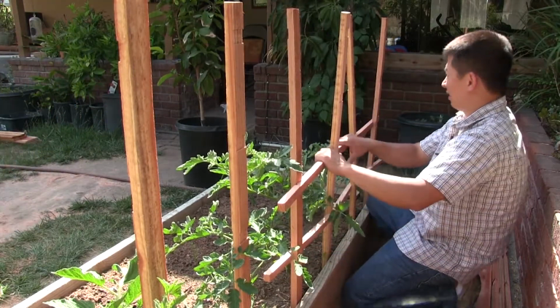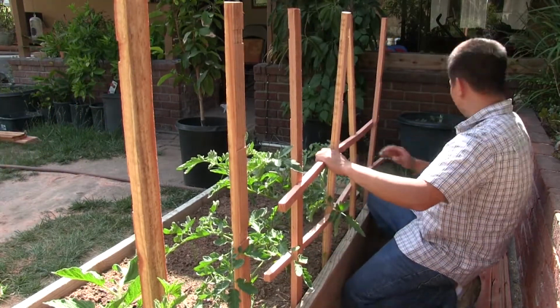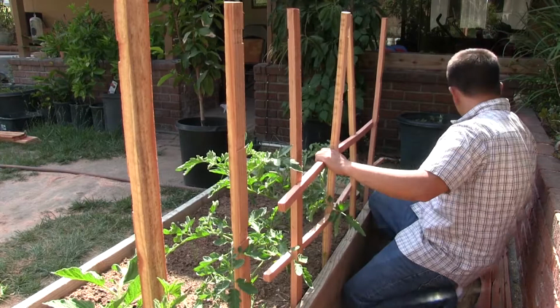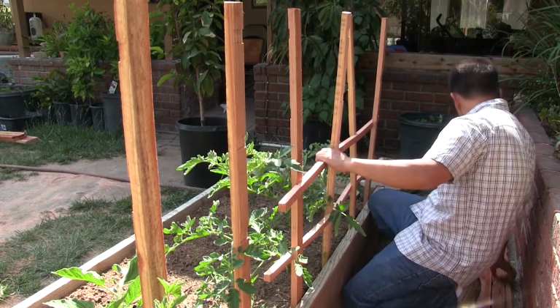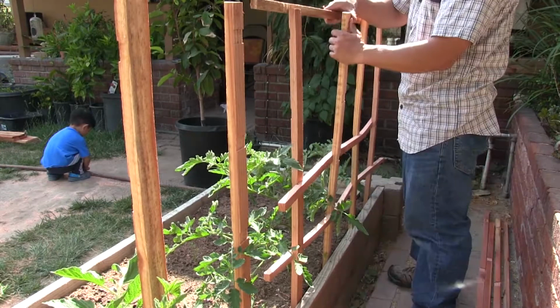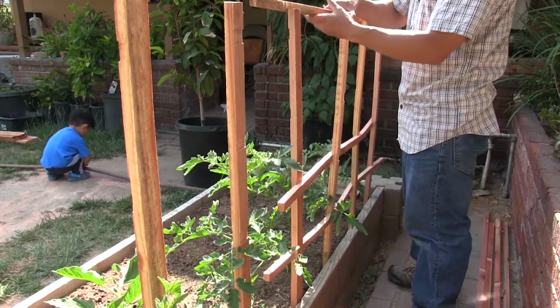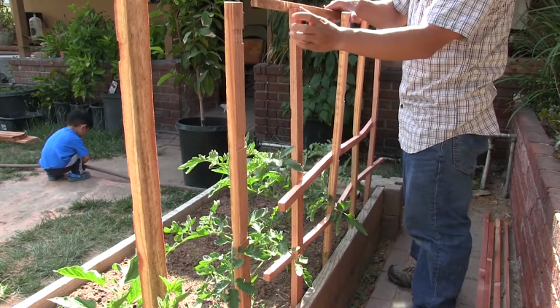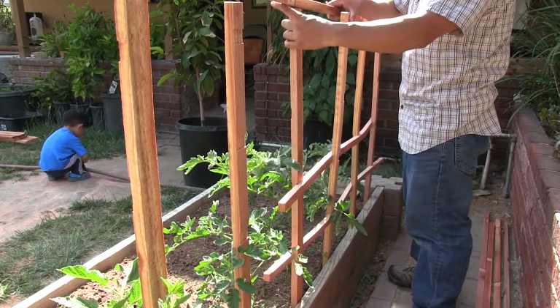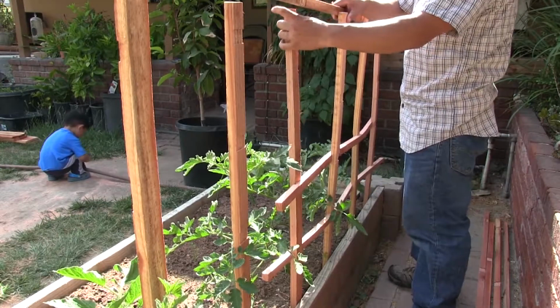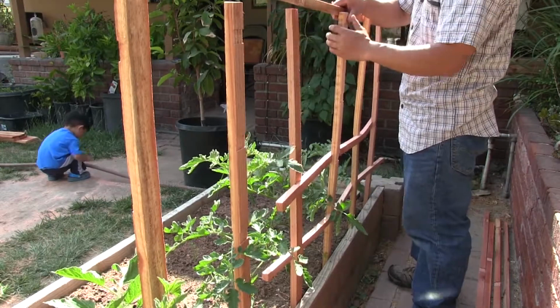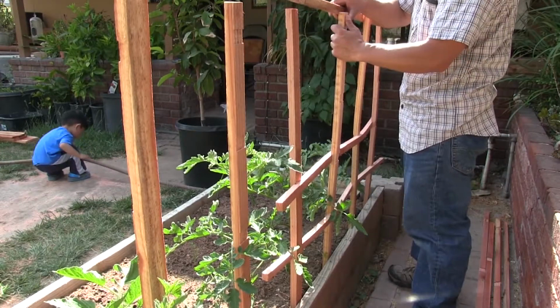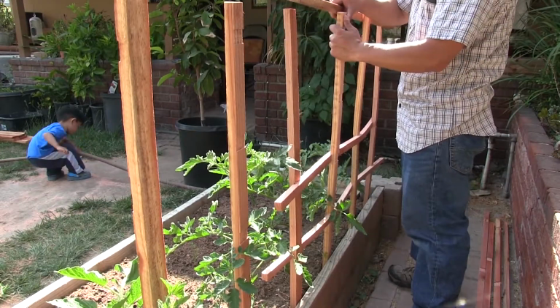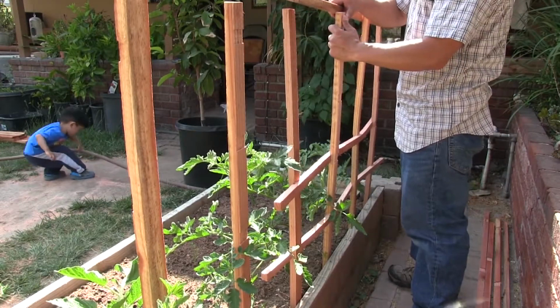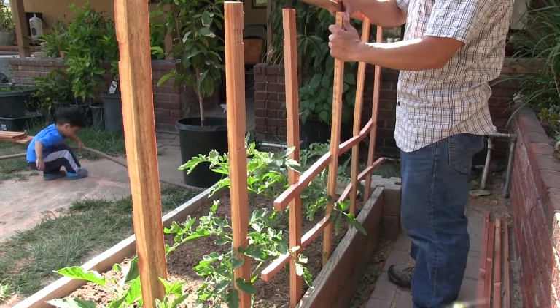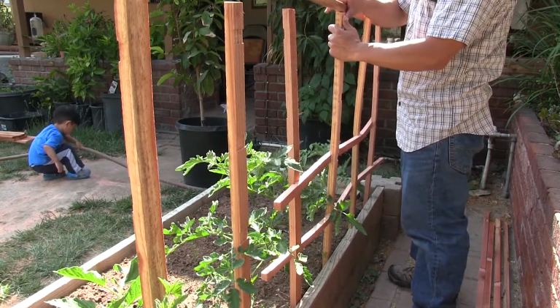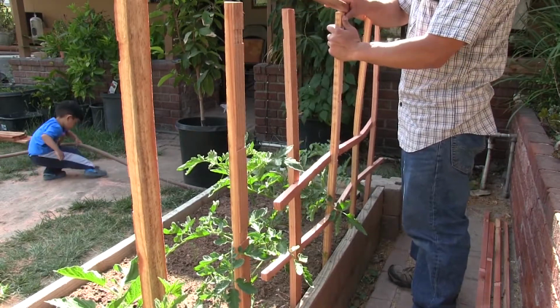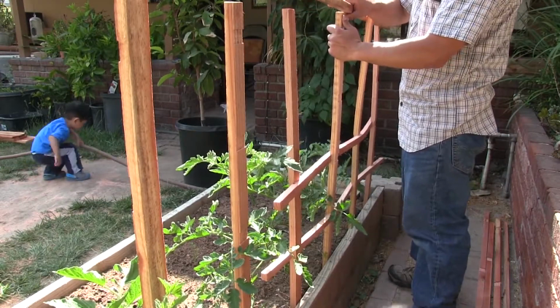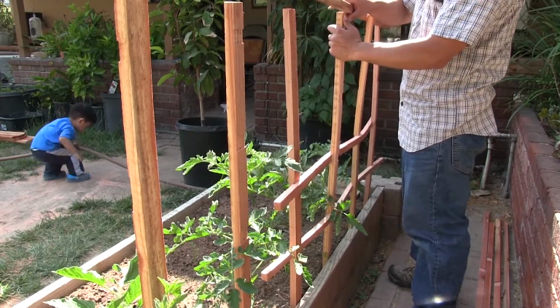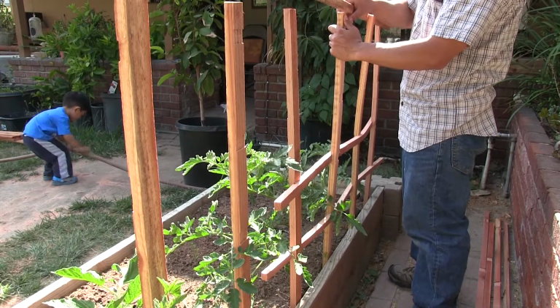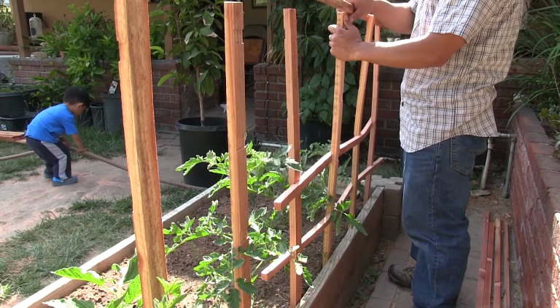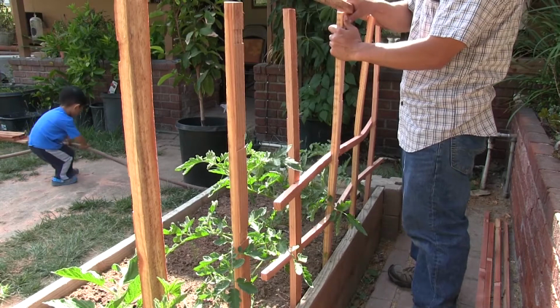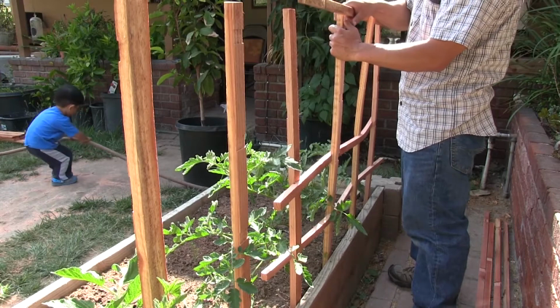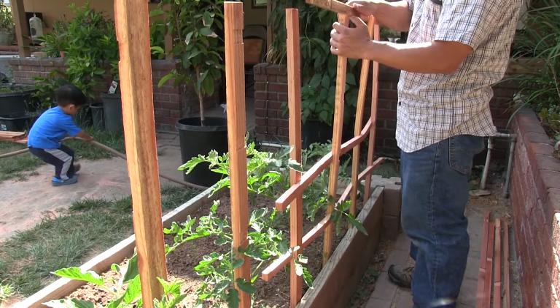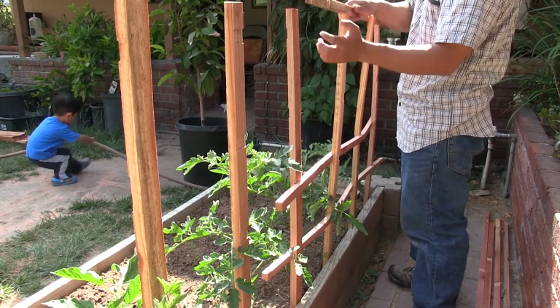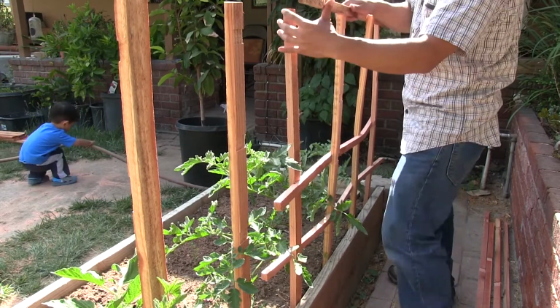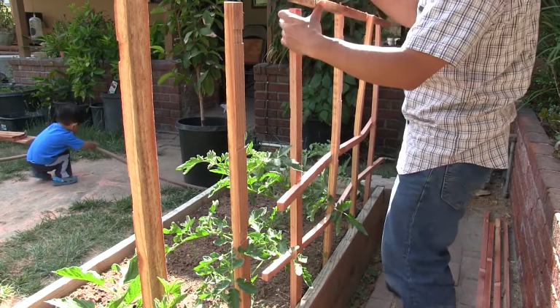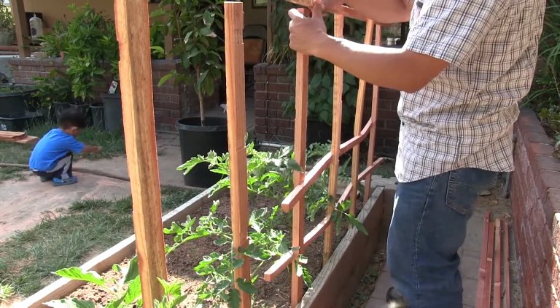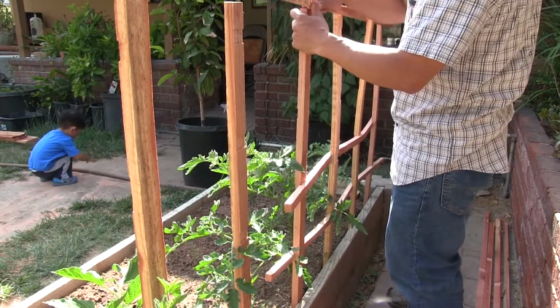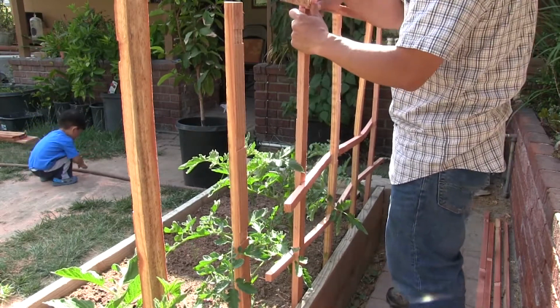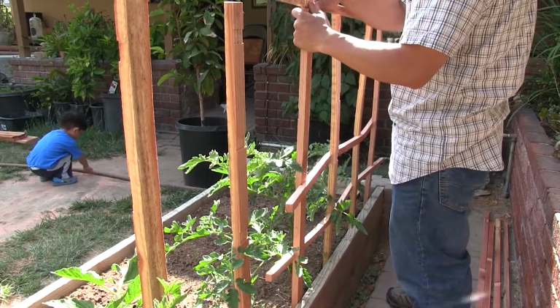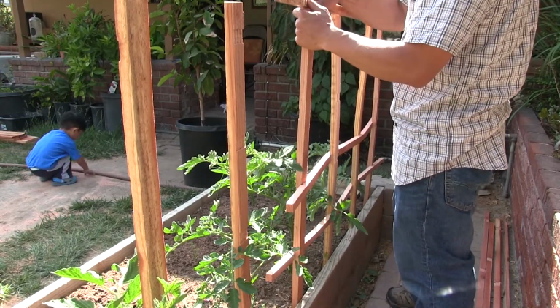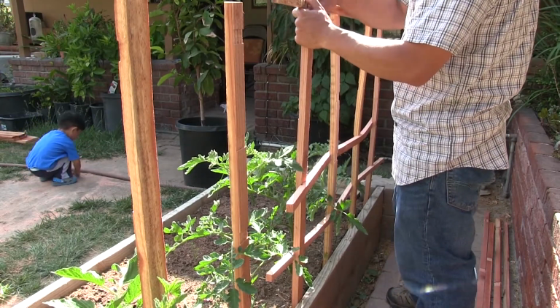Looking good — hopefully I didn't jinx it. We're hearing some cracking.